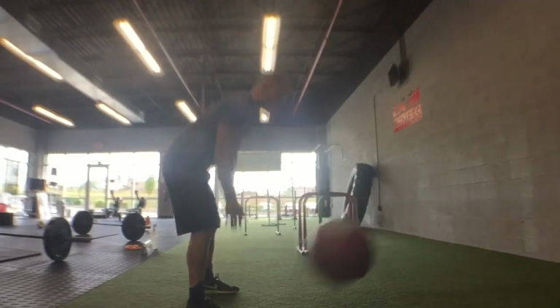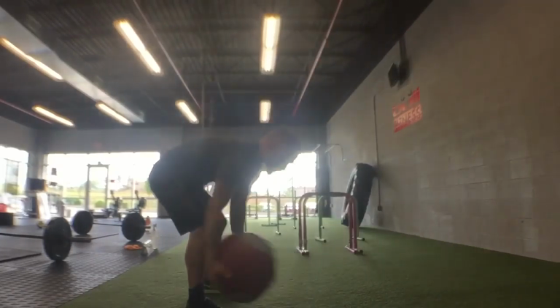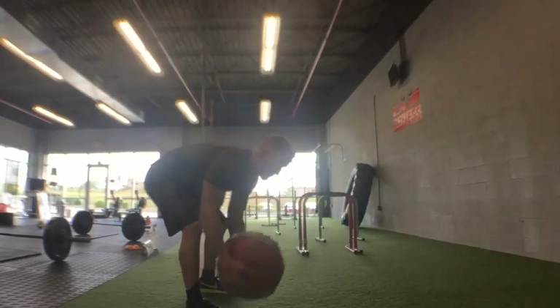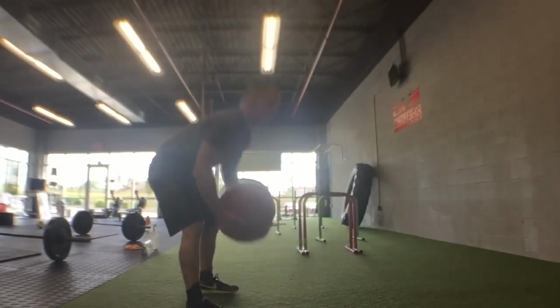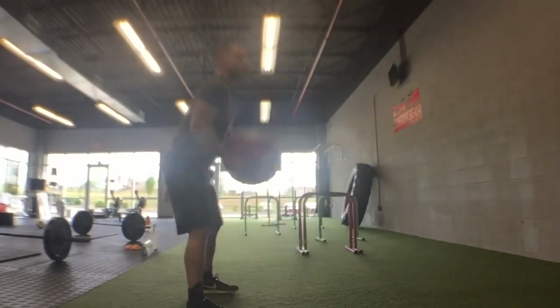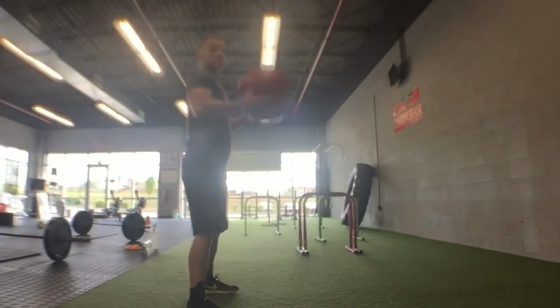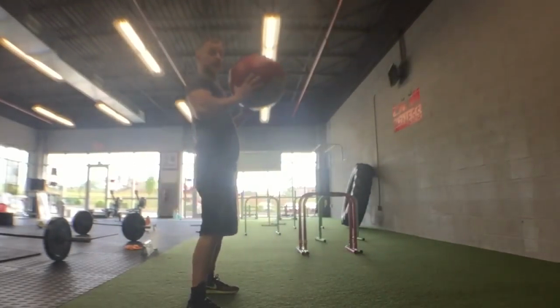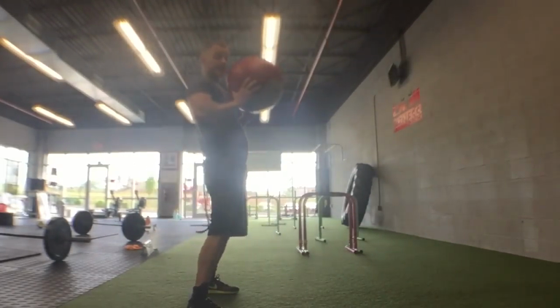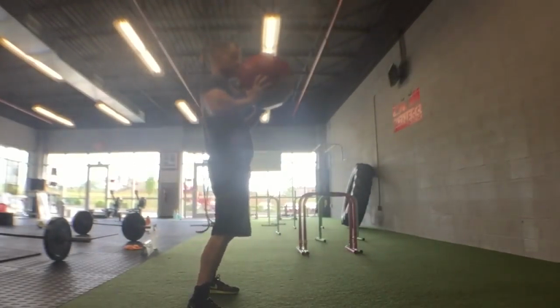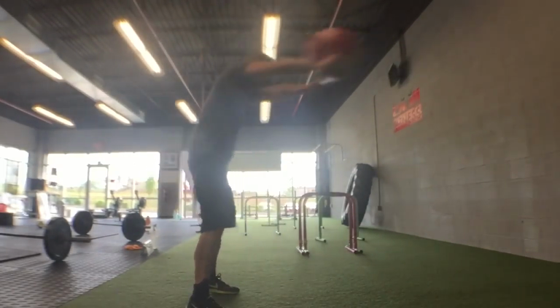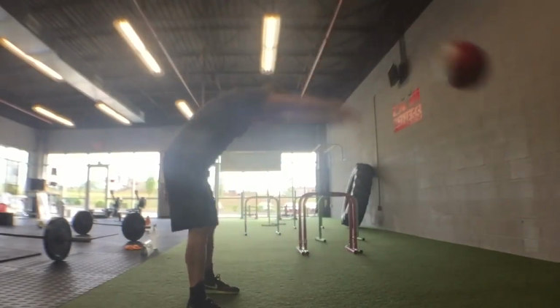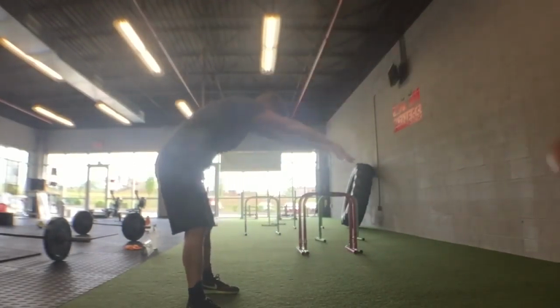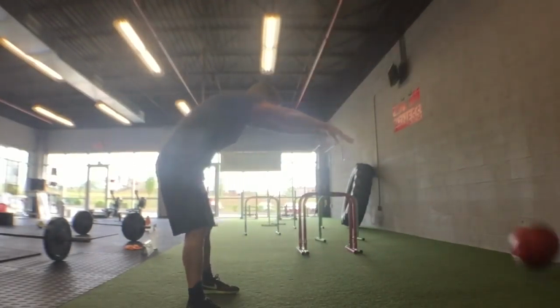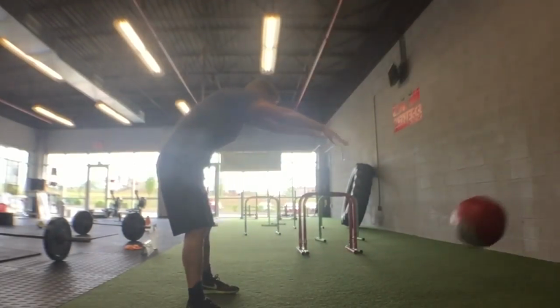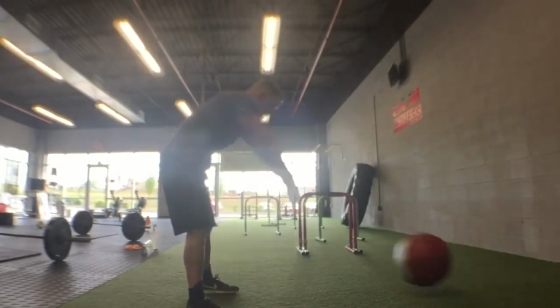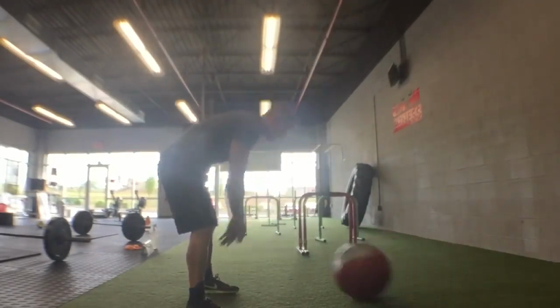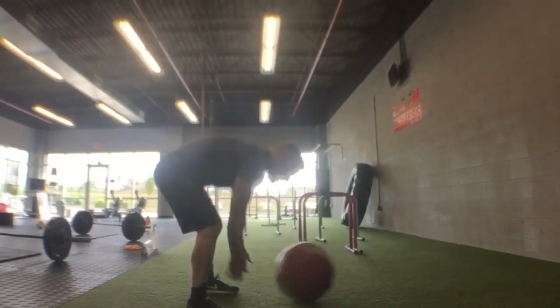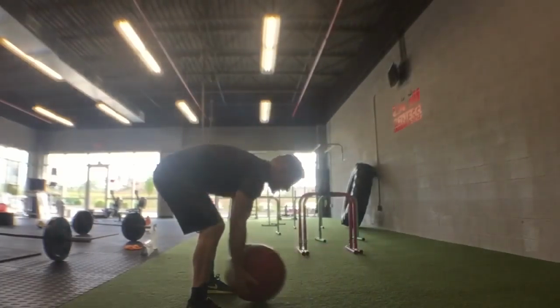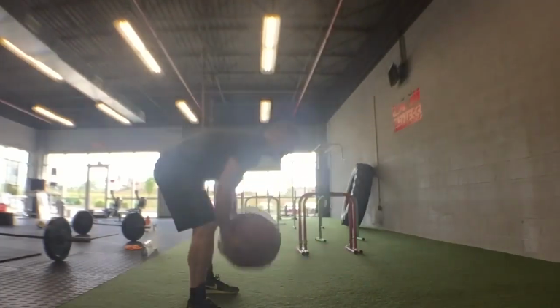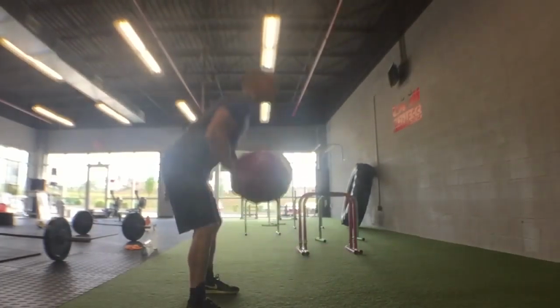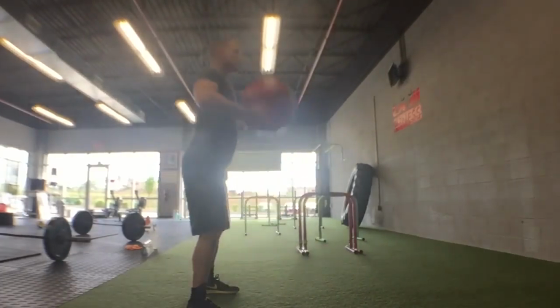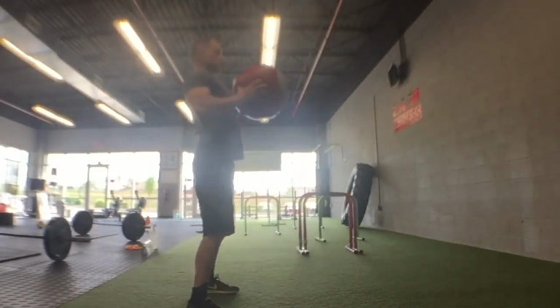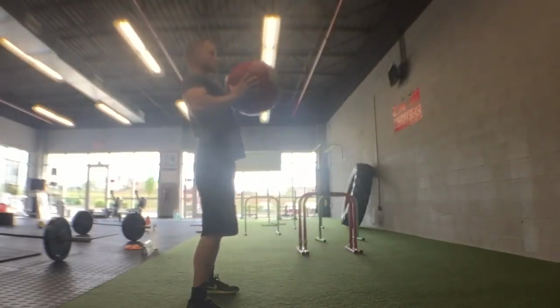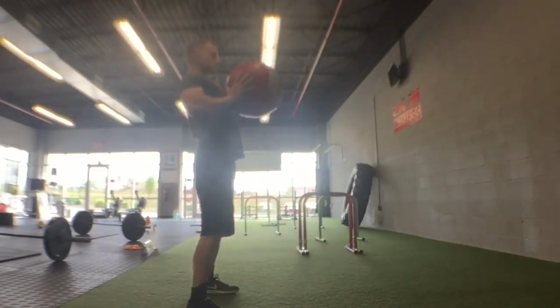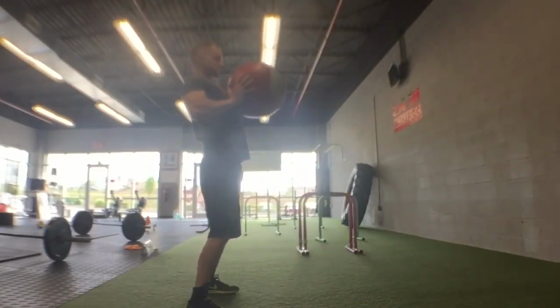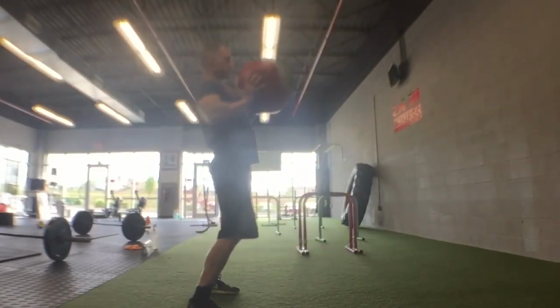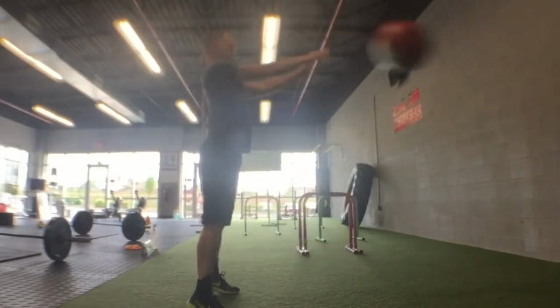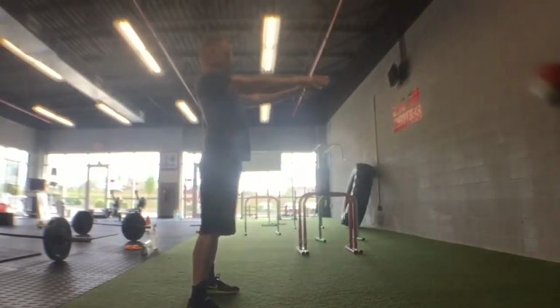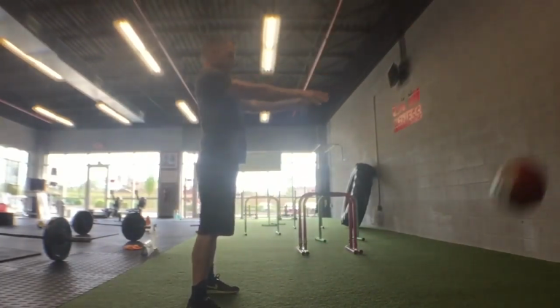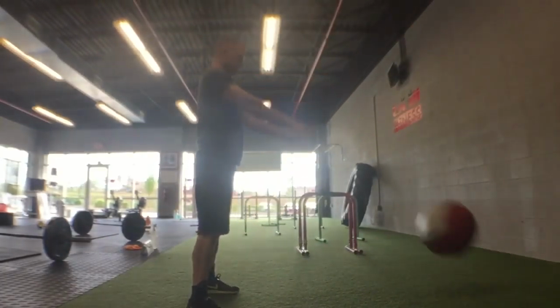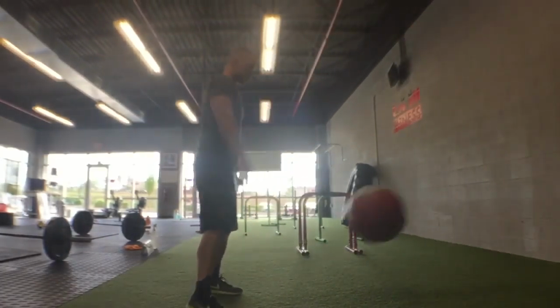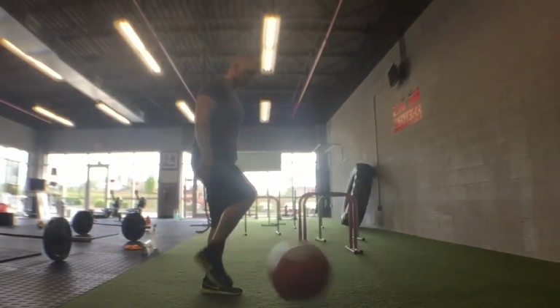Shoulders back, chest out, throw — close to the chest.